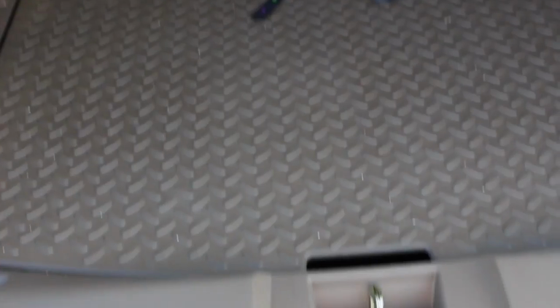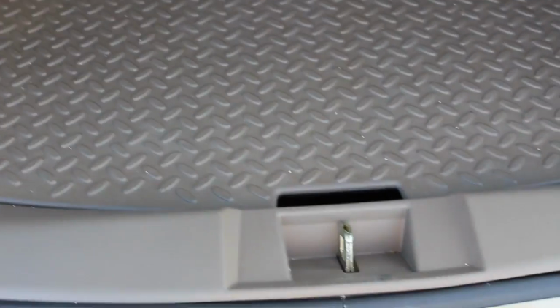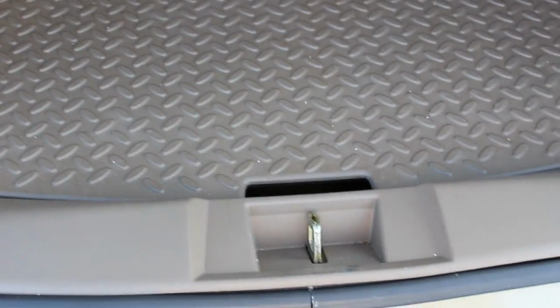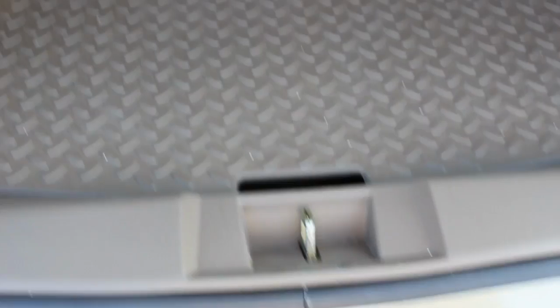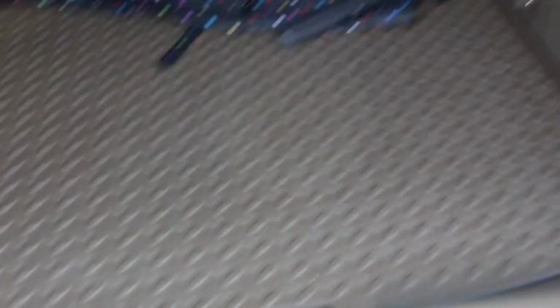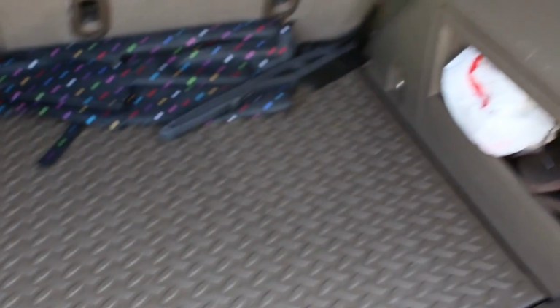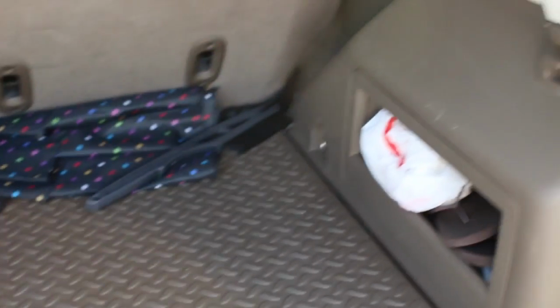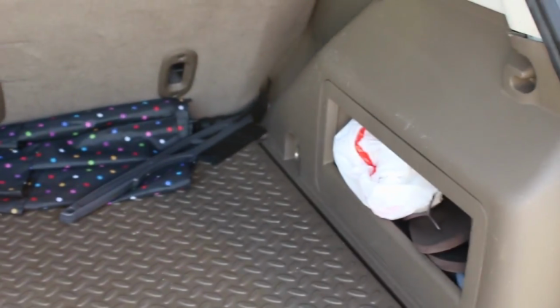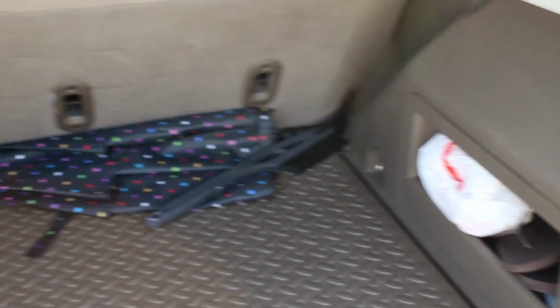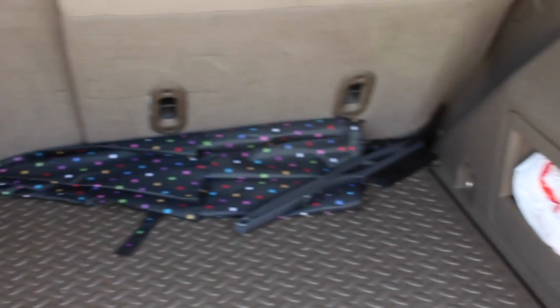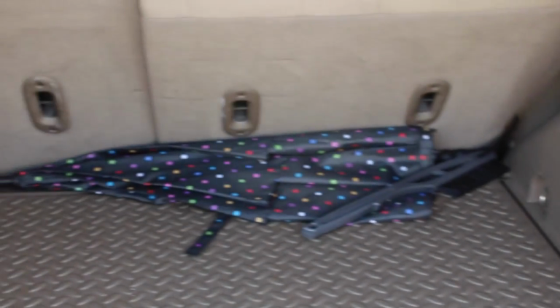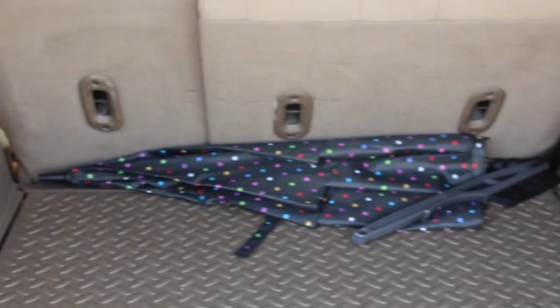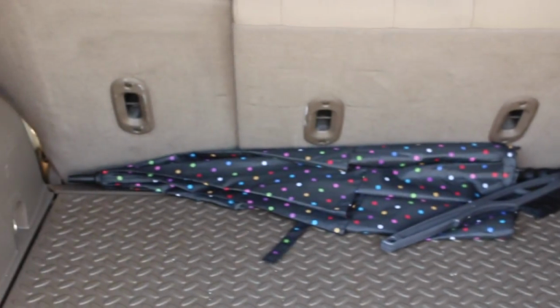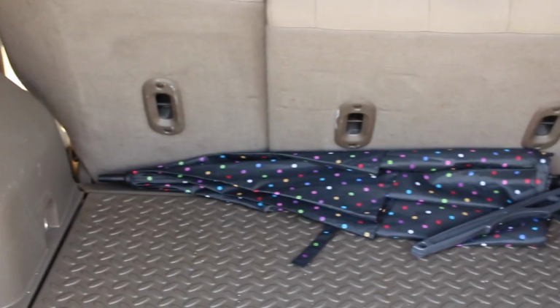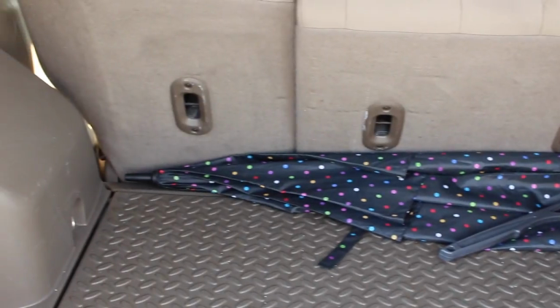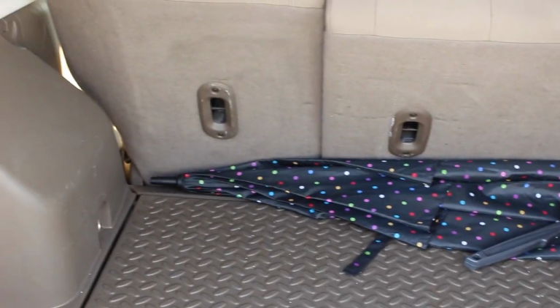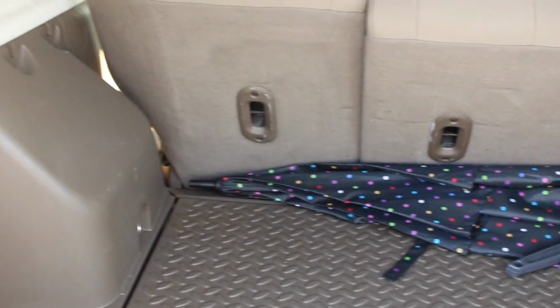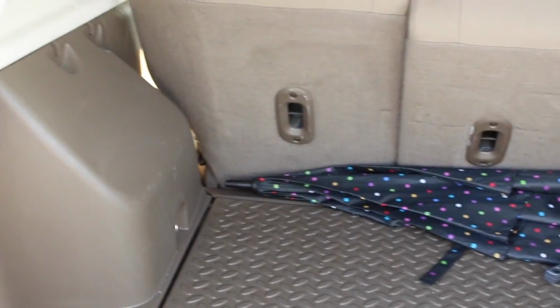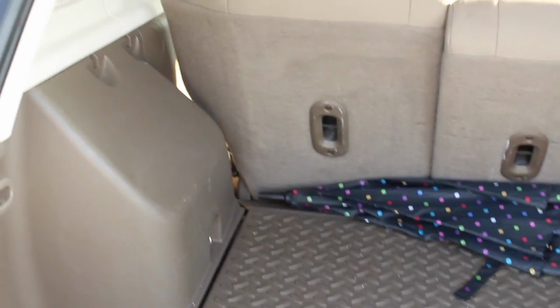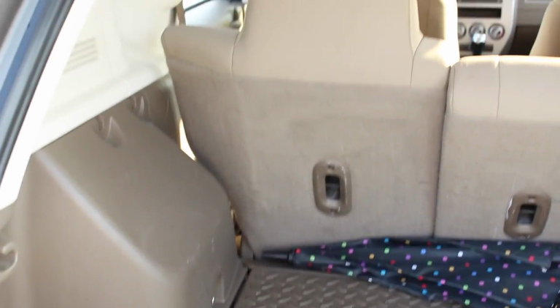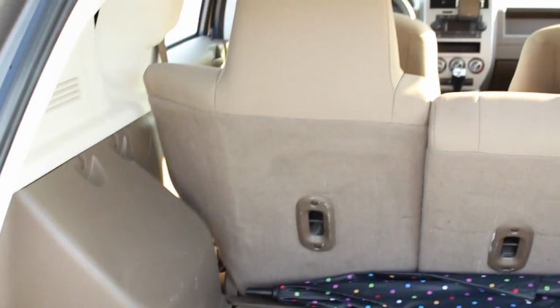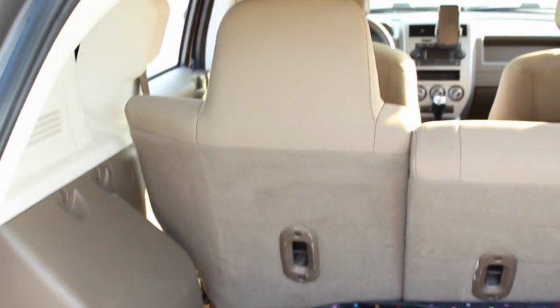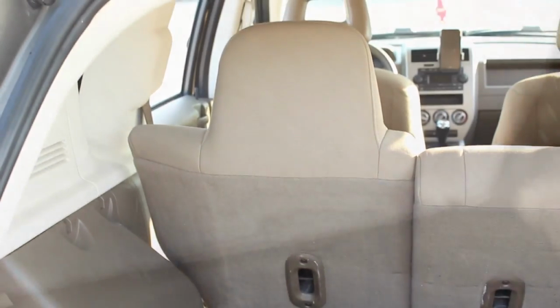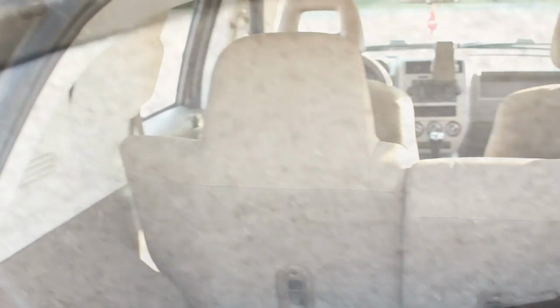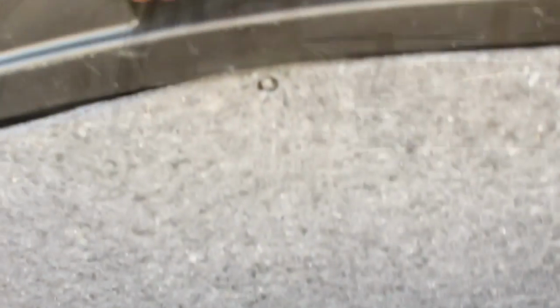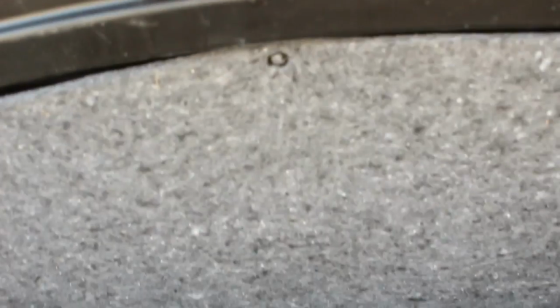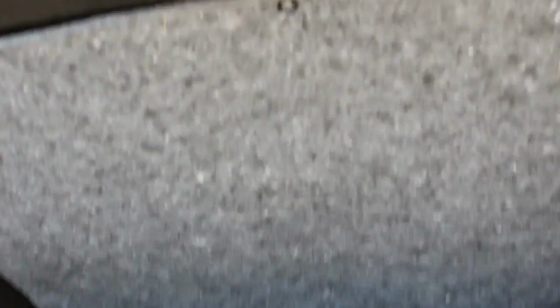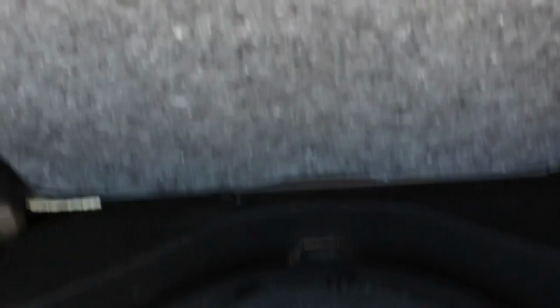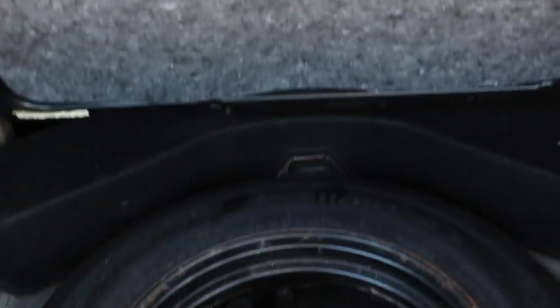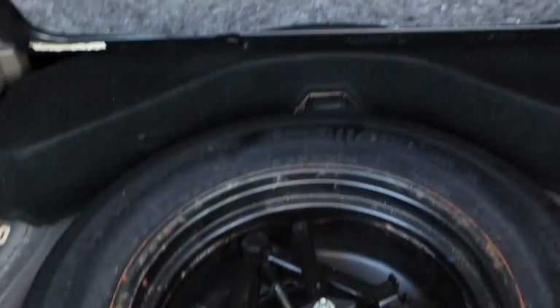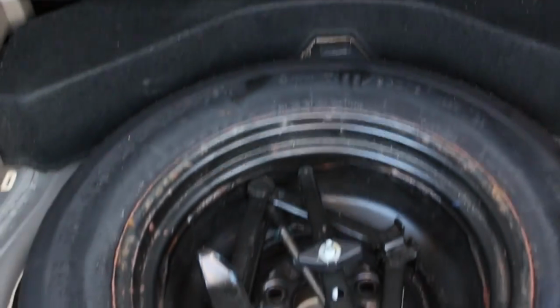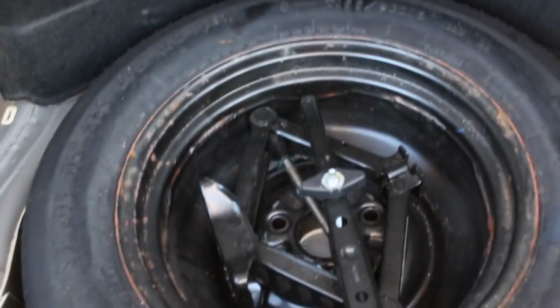Starting in the rear, we have a nice size trunk. The back seat is able to lay down flat. The floor of the trunk opens up to store the spare tire.